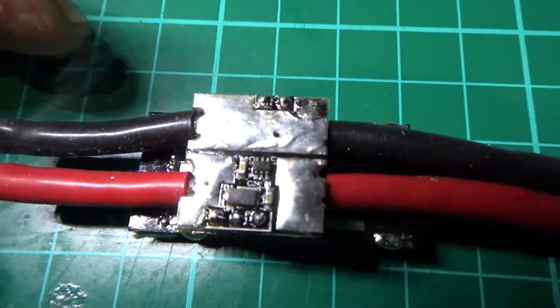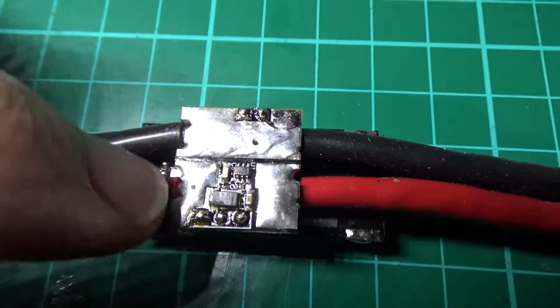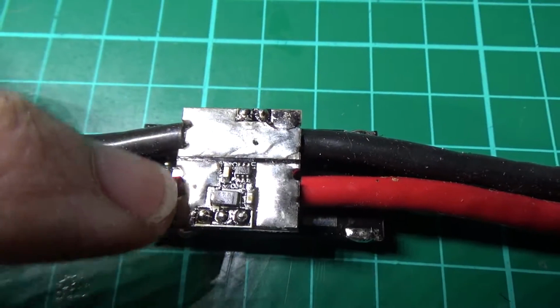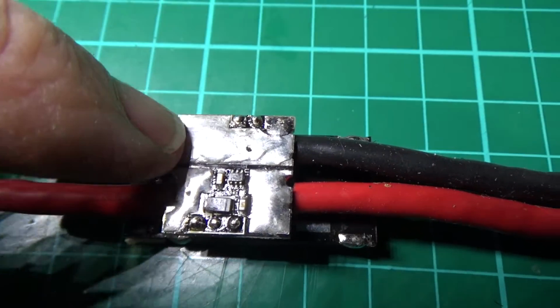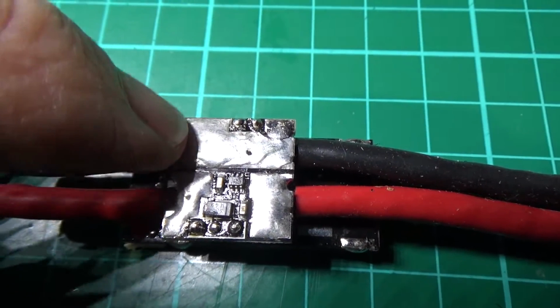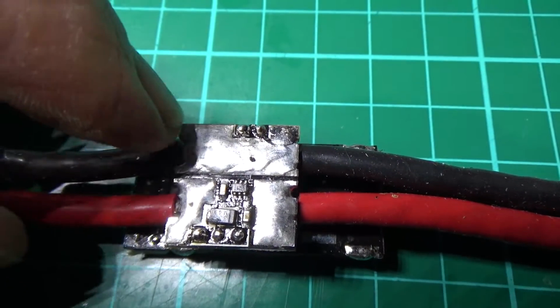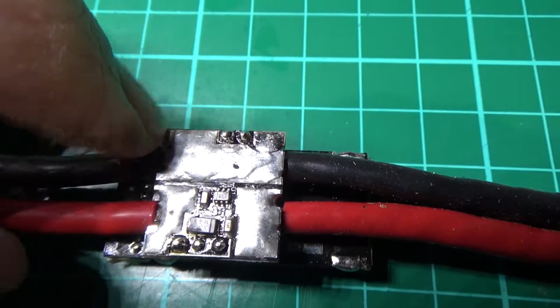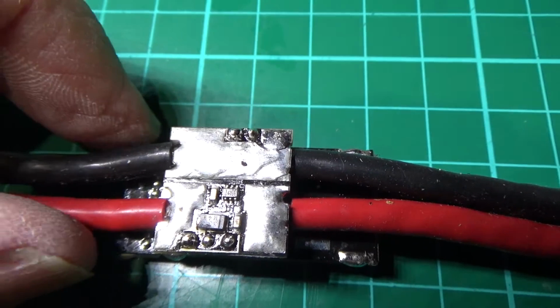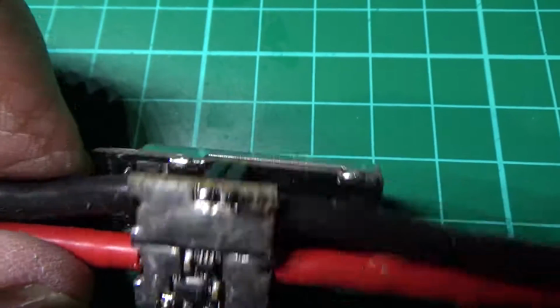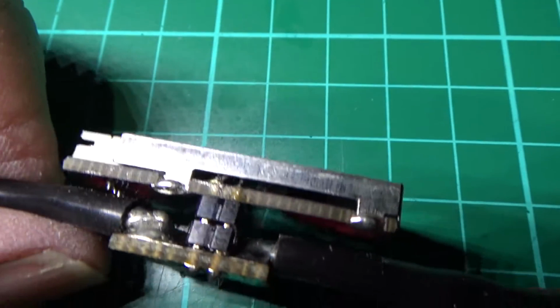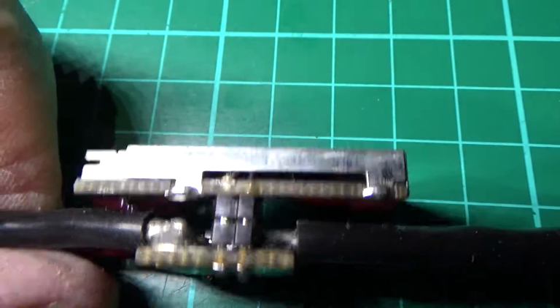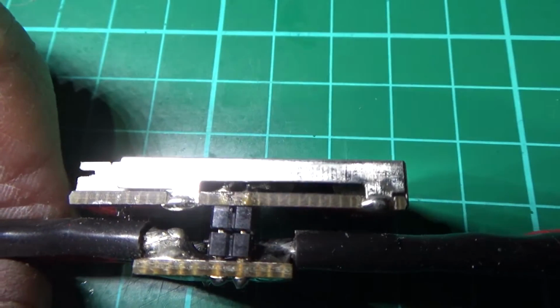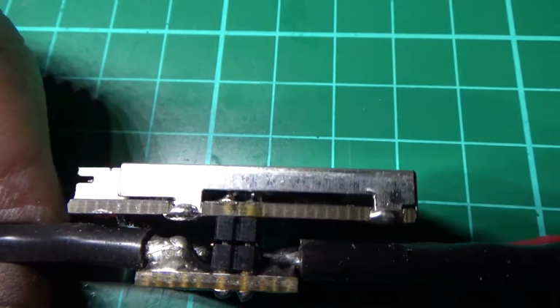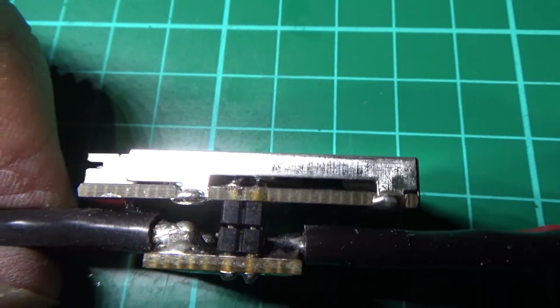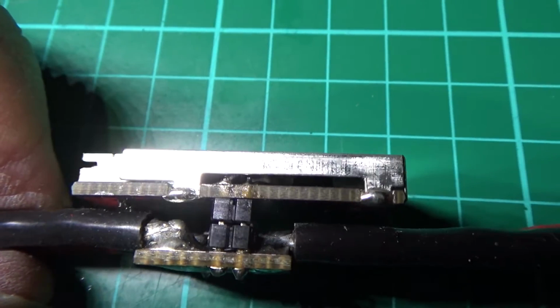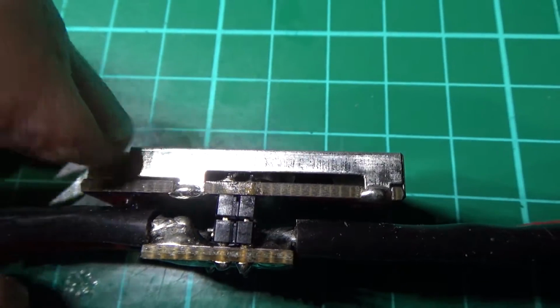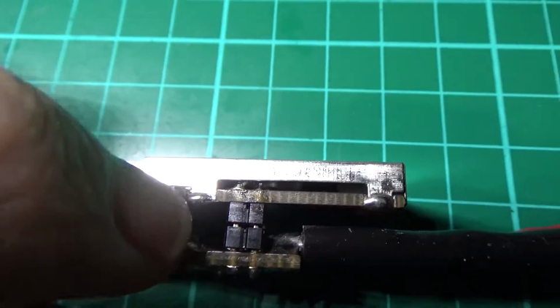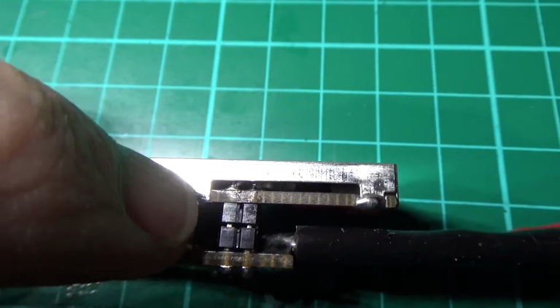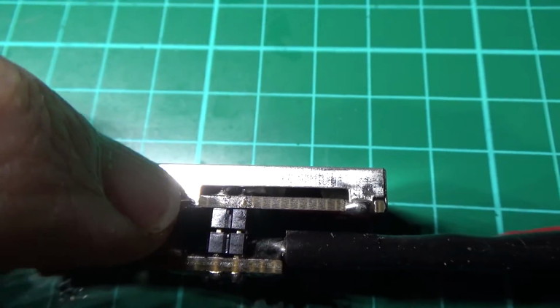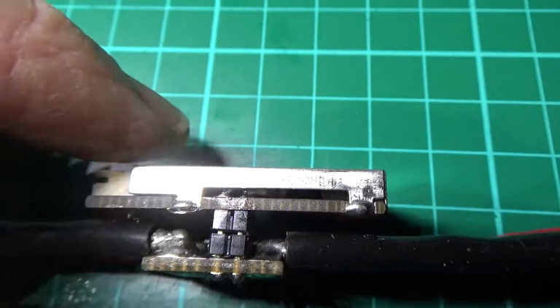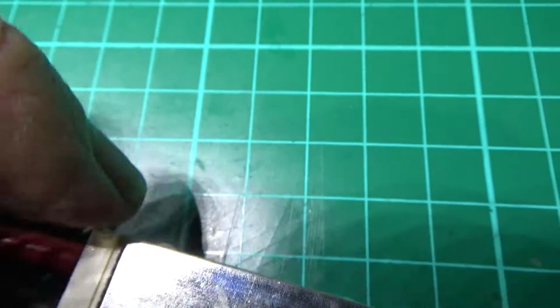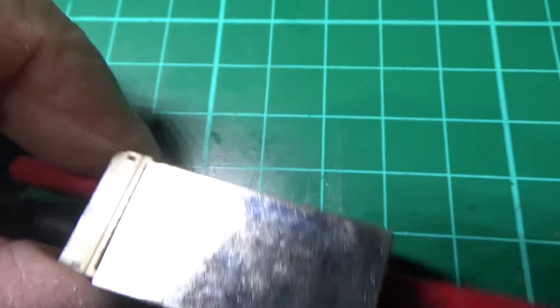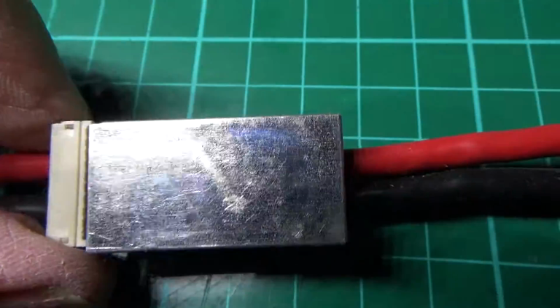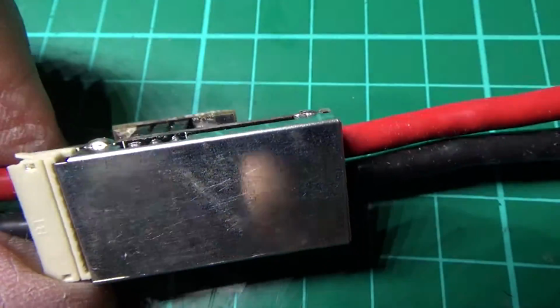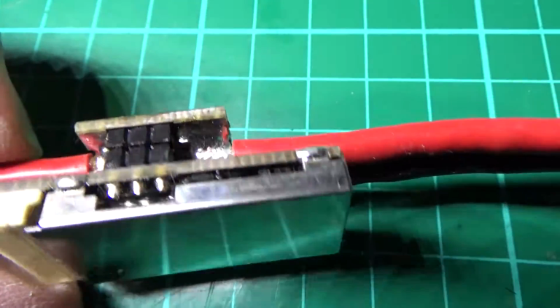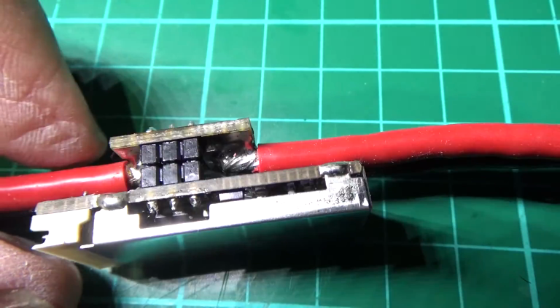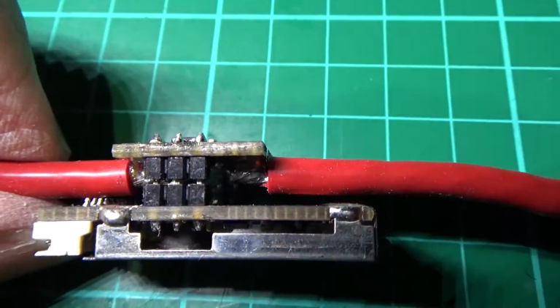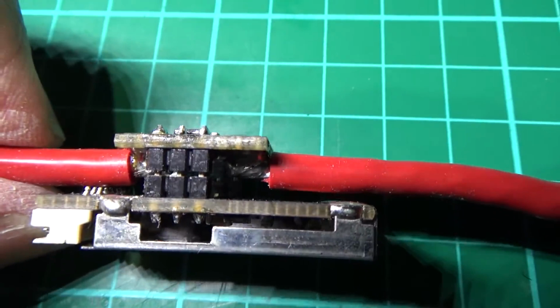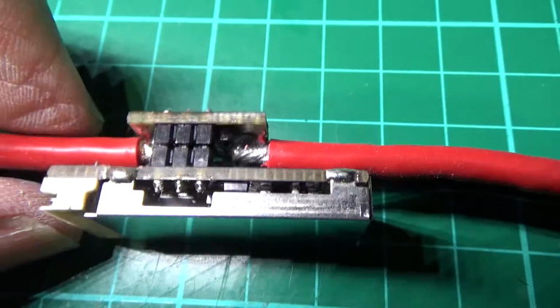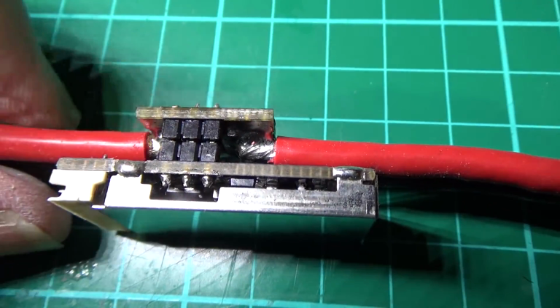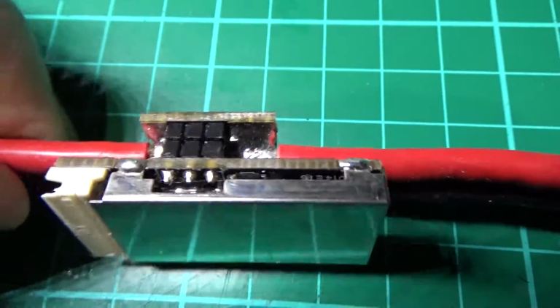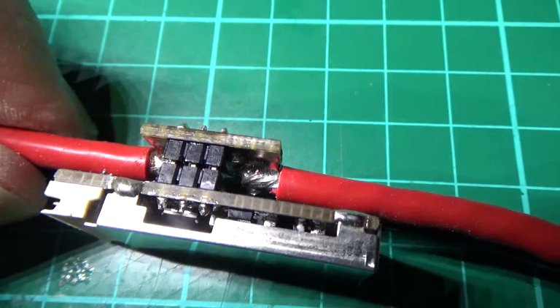This thing is a massive ground plane so you have to apply a hell of a lot of heat. I've also got to get this metal can off, which isn't very easy.